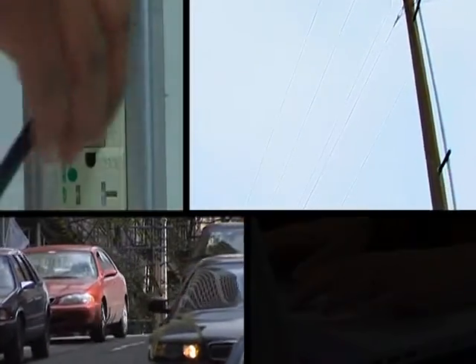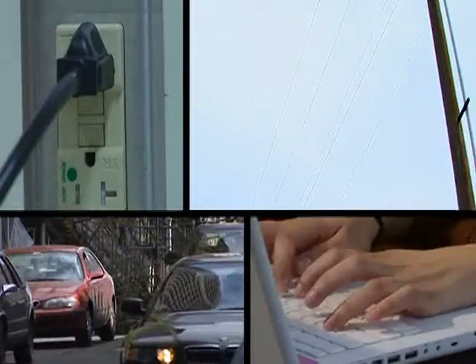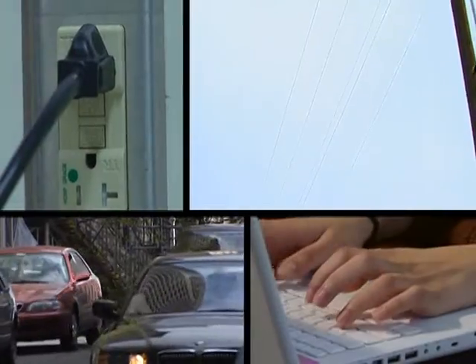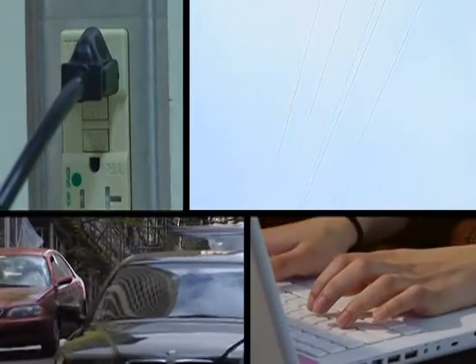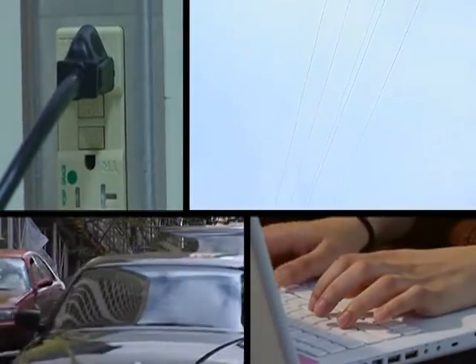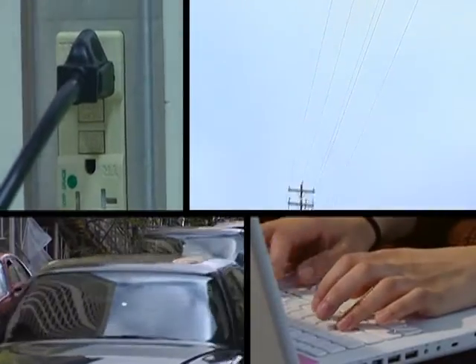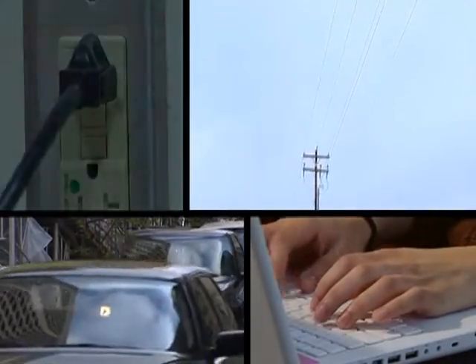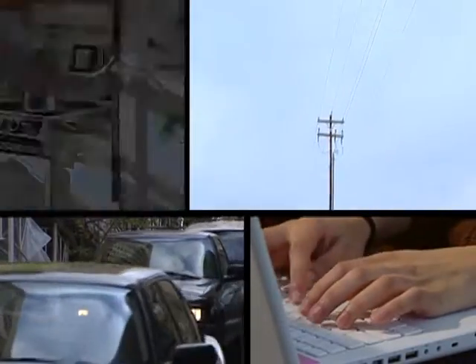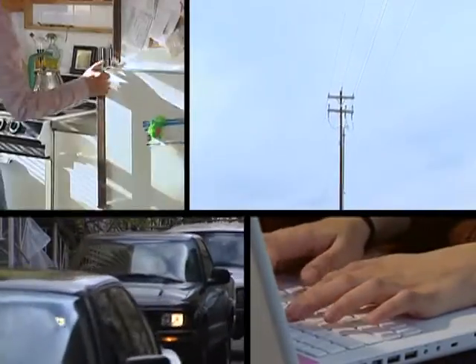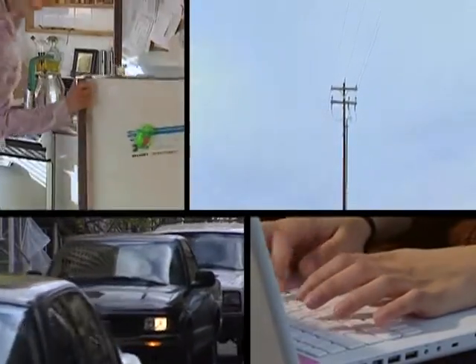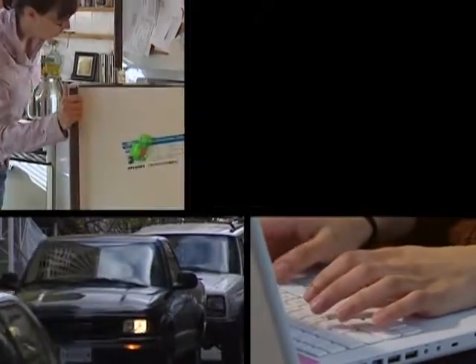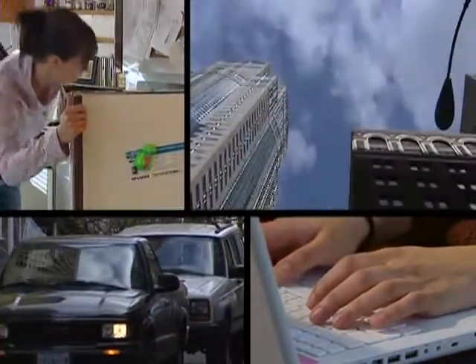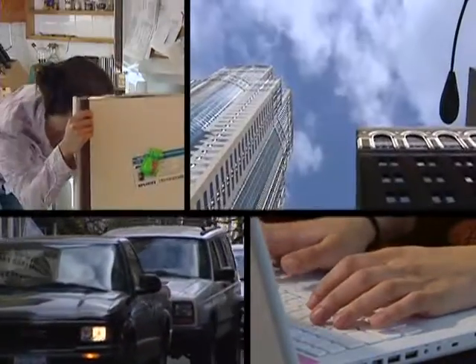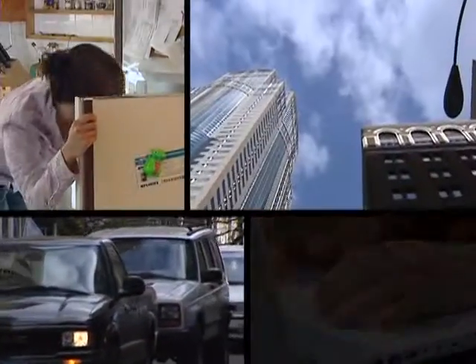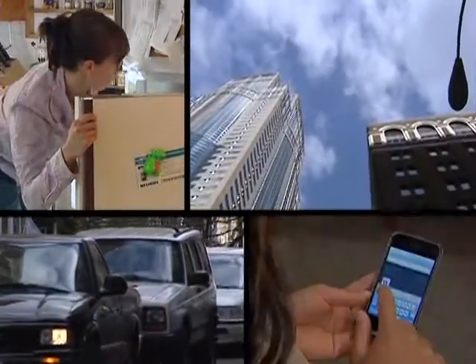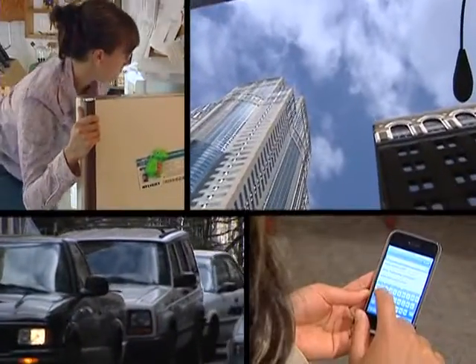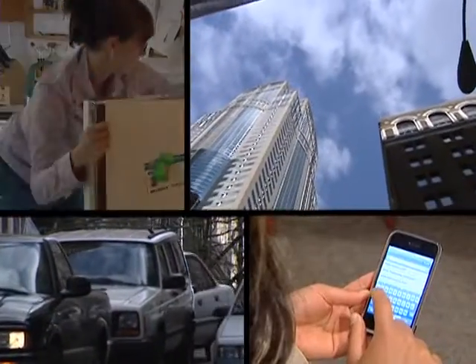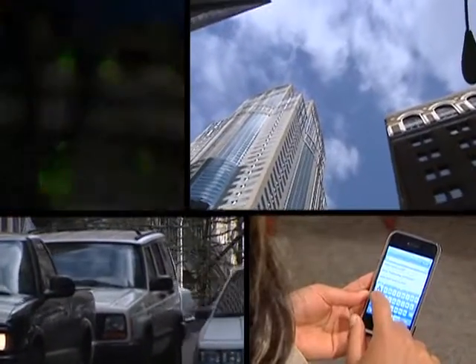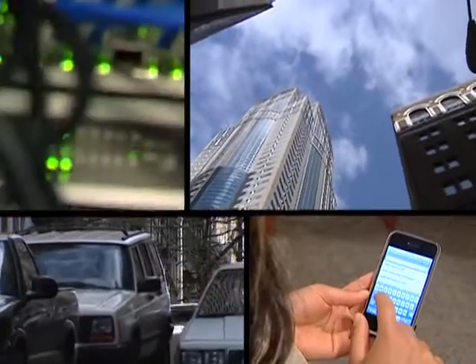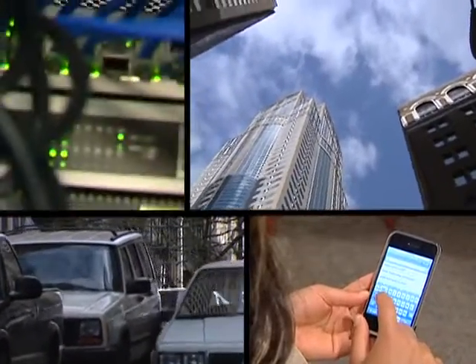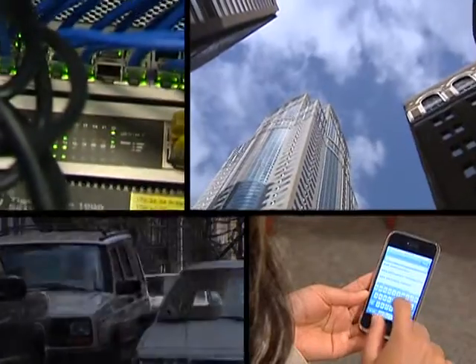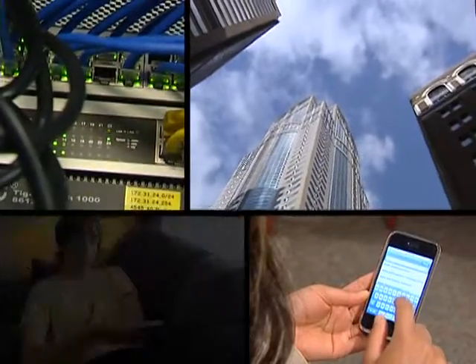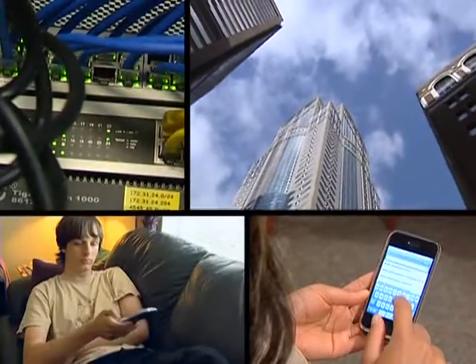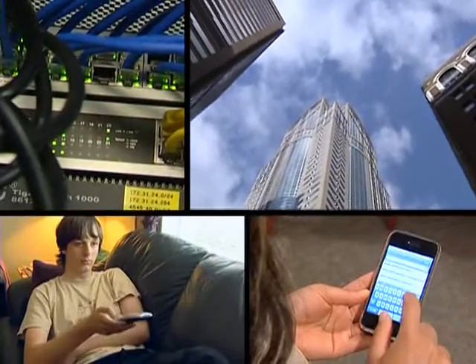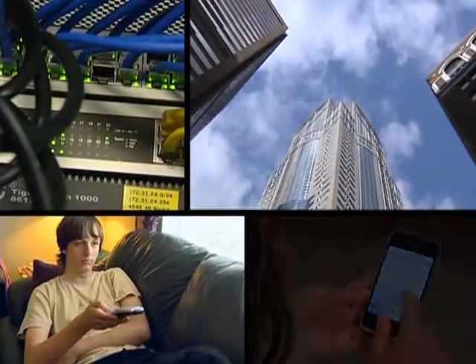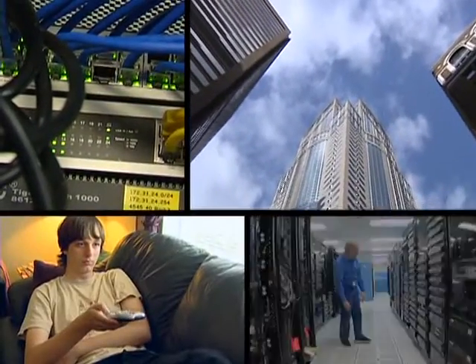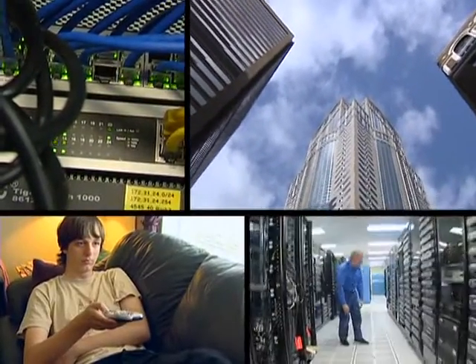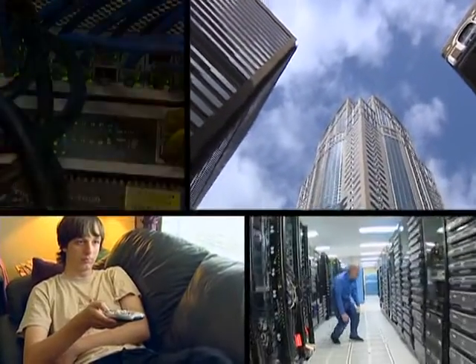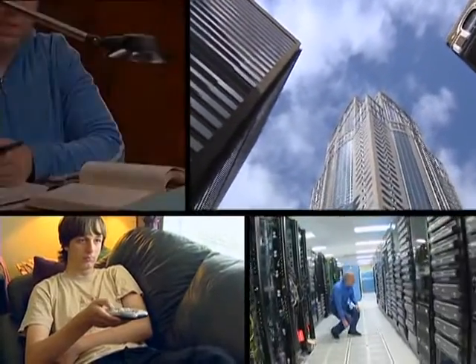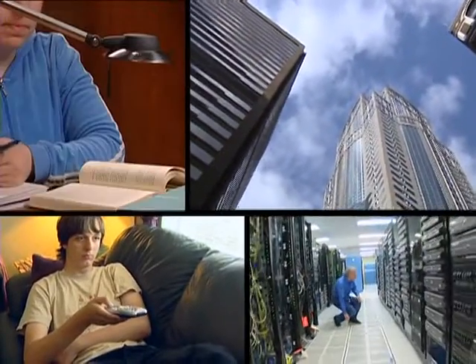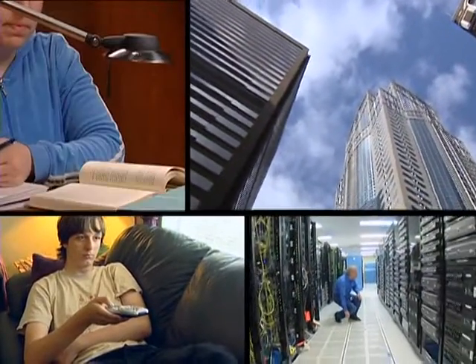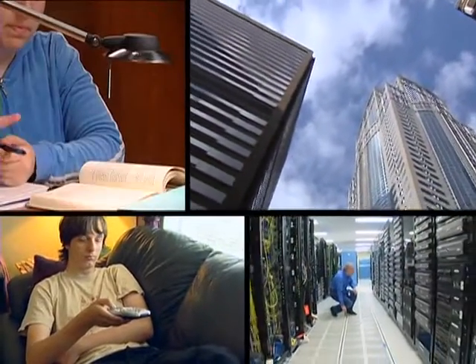Energy is the most important challenge facing our society today. We're going to need to replace 85% of our primary energy supply in the next 30 to 50 years.